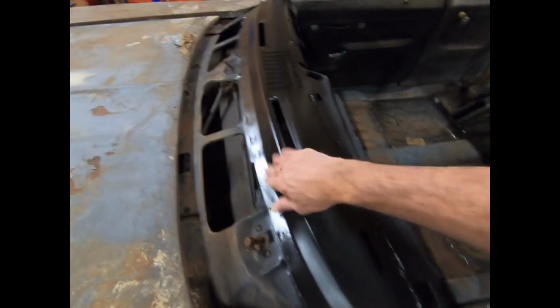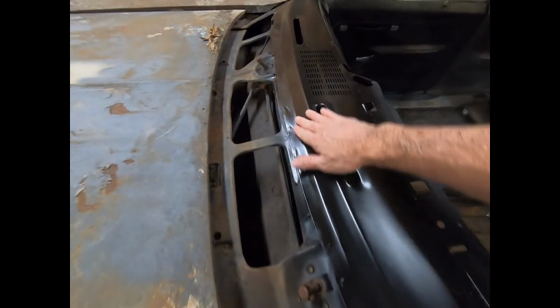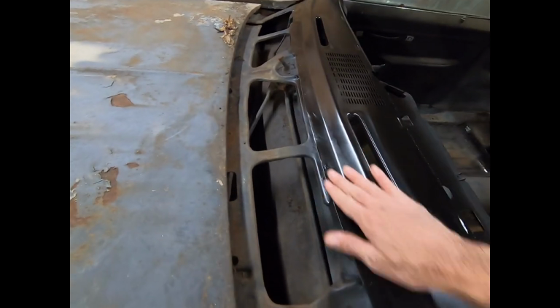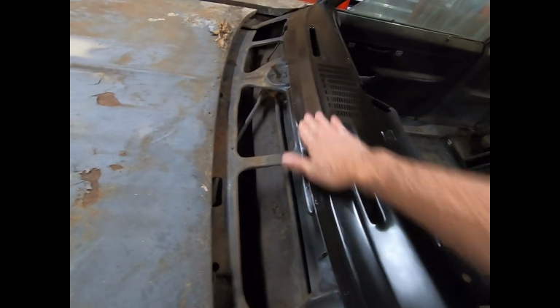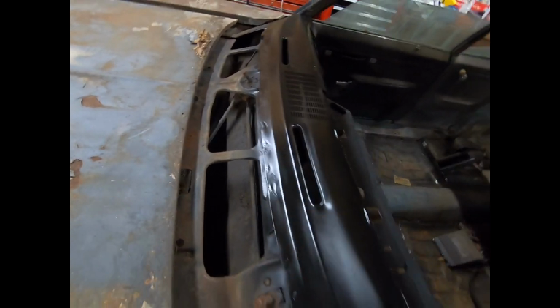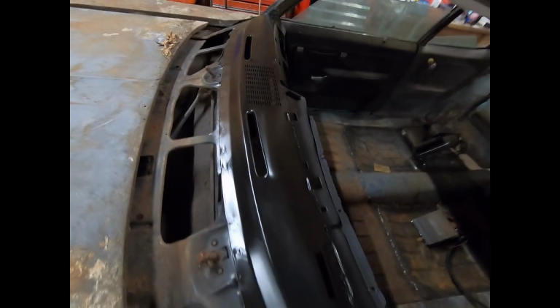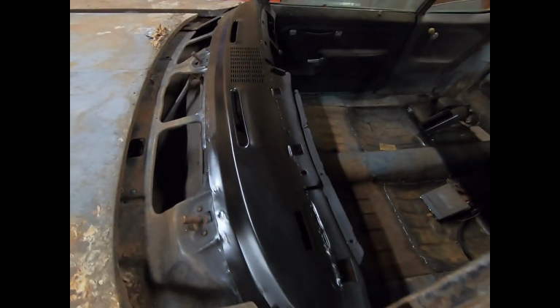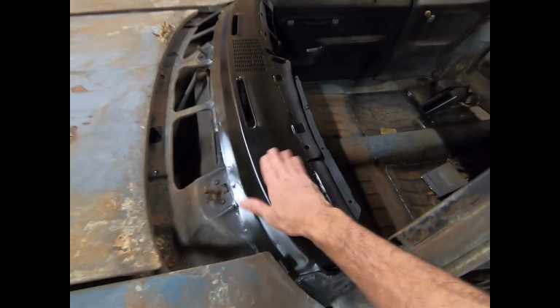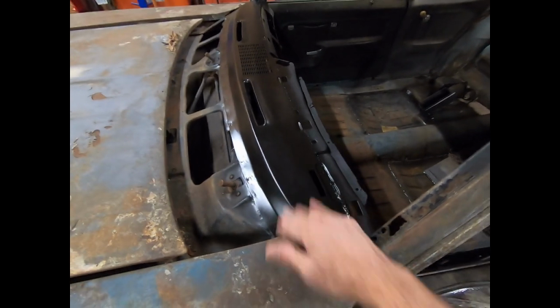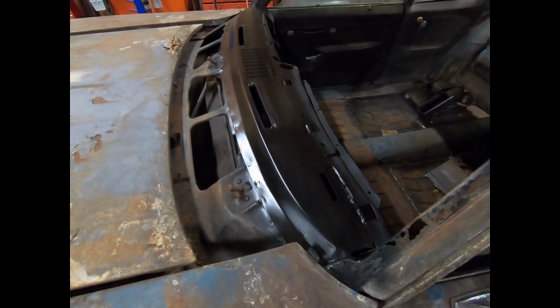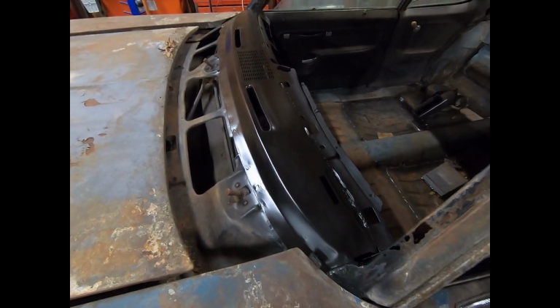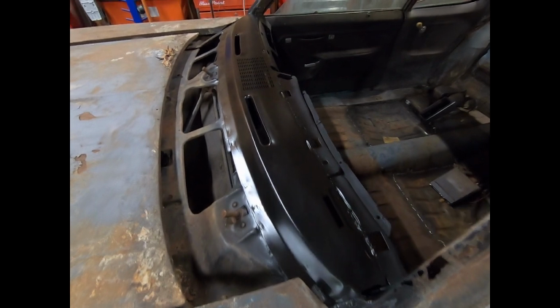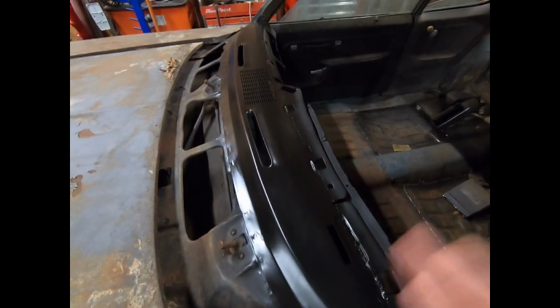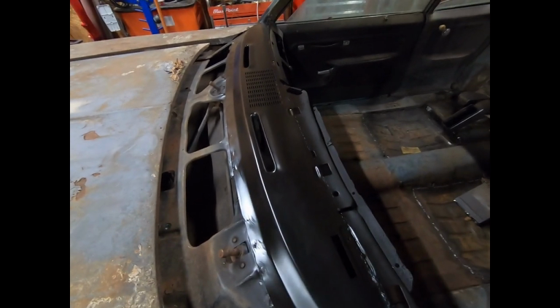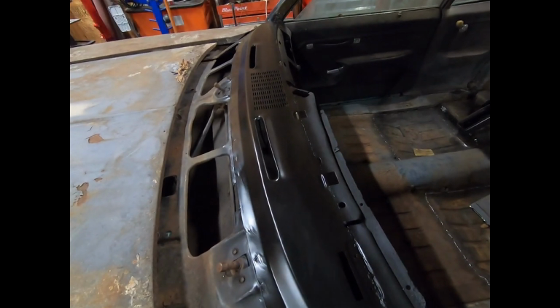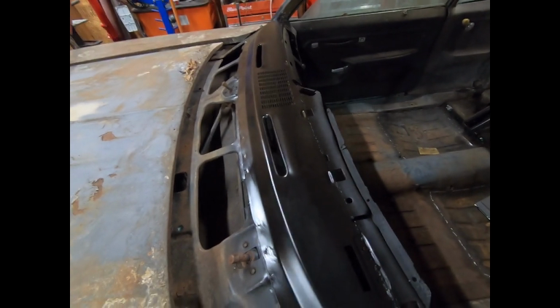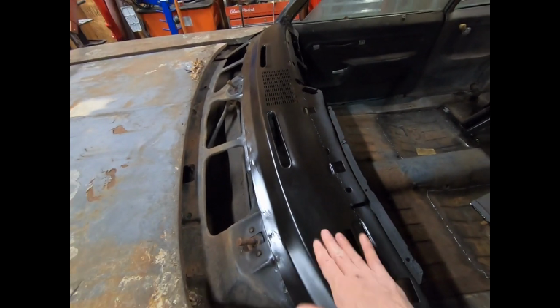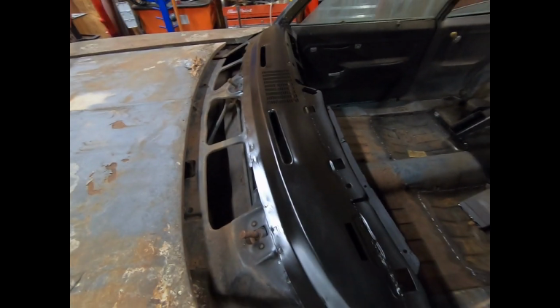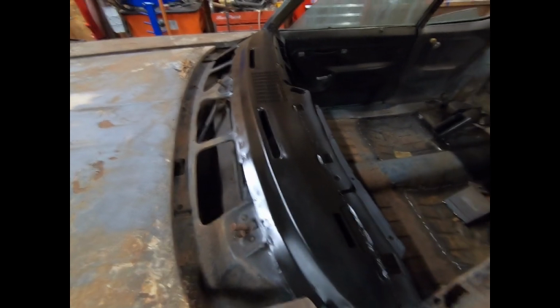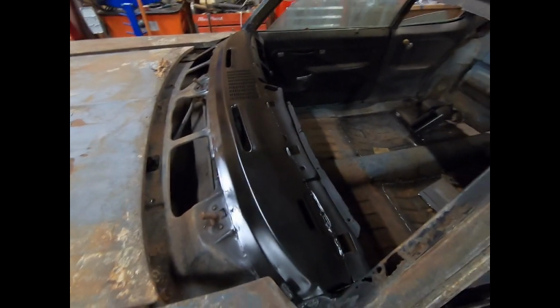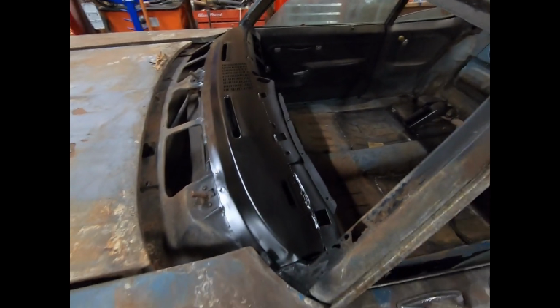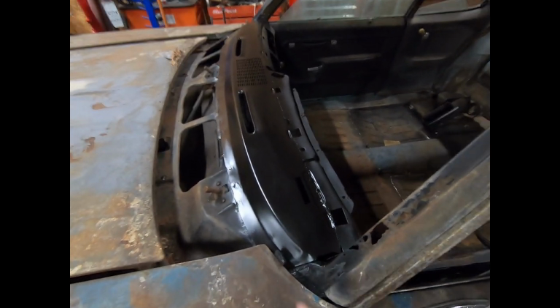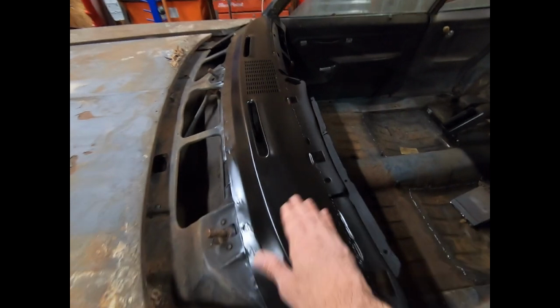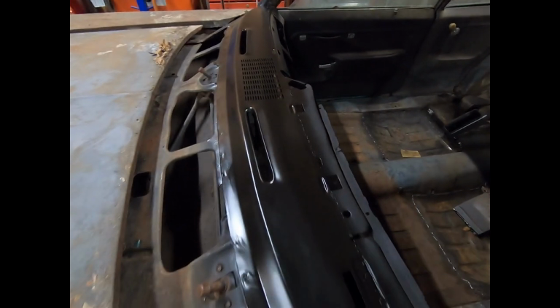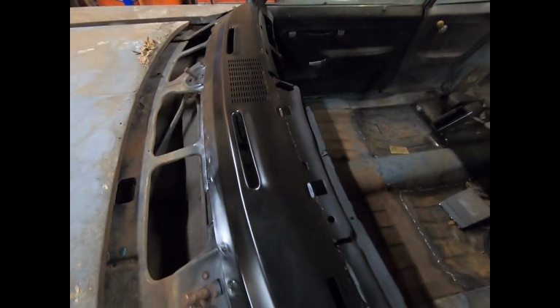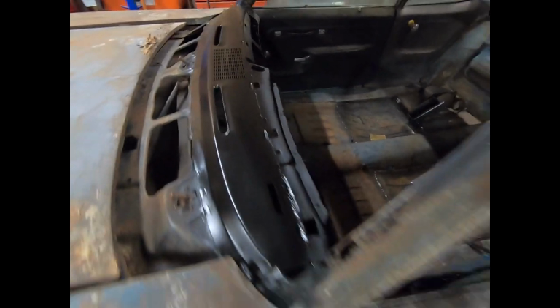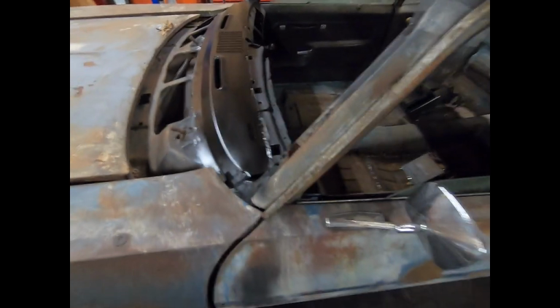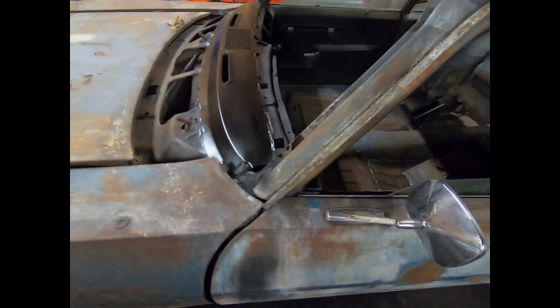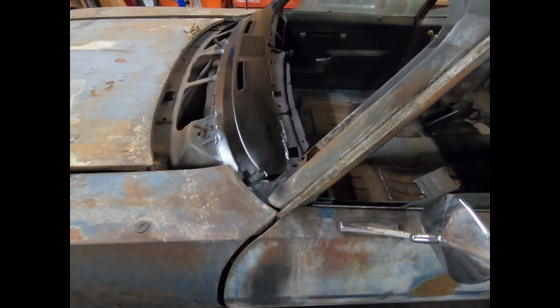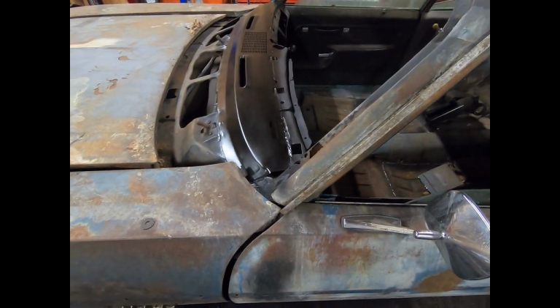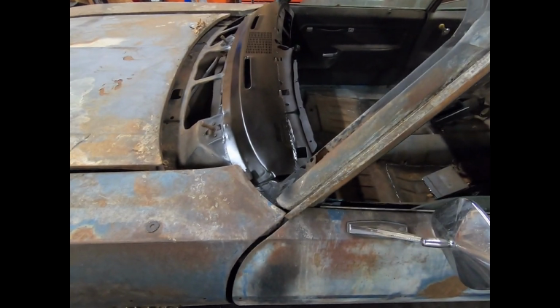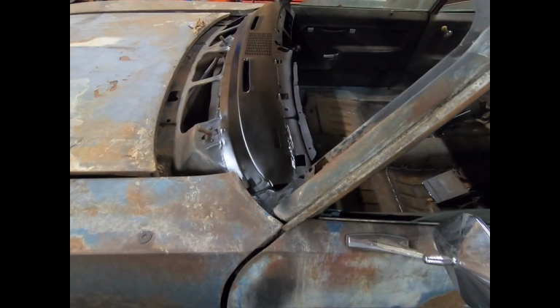It looks pretty good. It's got some Rust-Oleum on it right now so it's not perfect. I don't like how shiny it is, but we're going to fix that before we put glass in it. I just had to get something on there because there was a bunch of bare metal where I had to sand it.